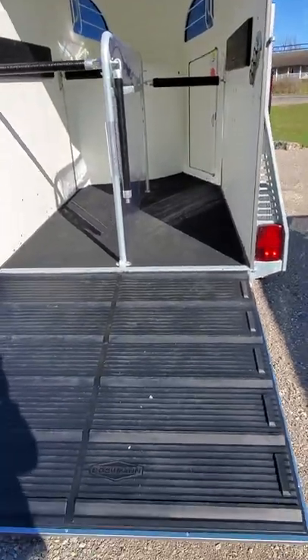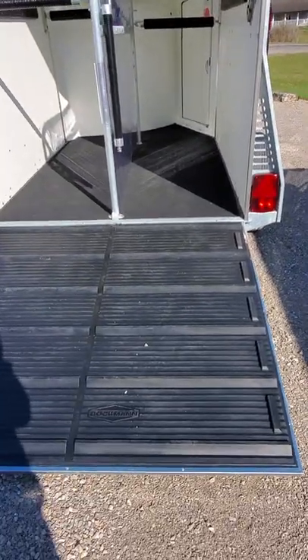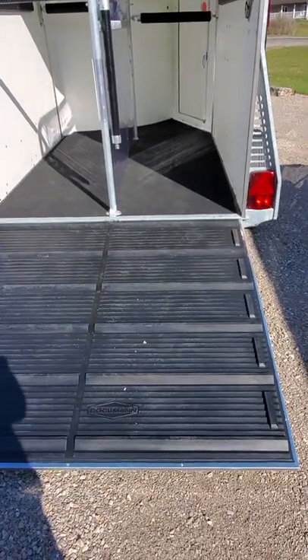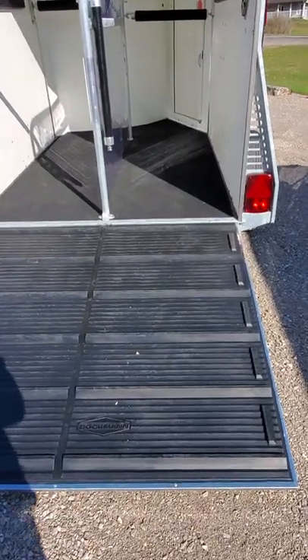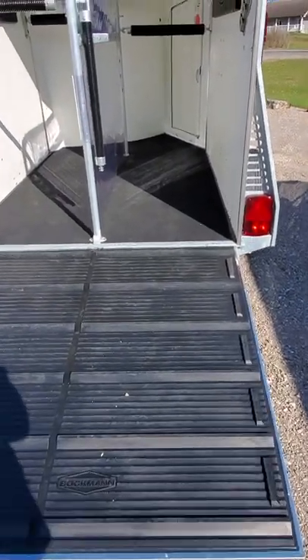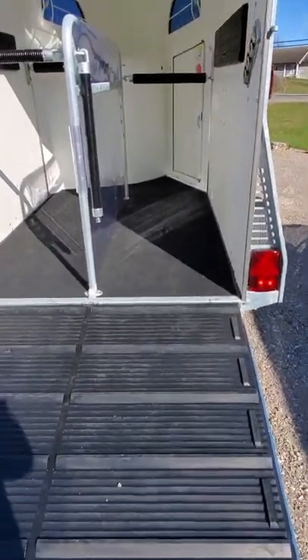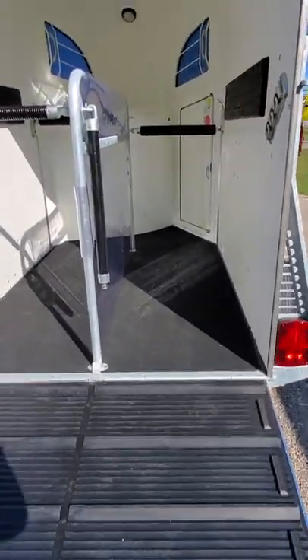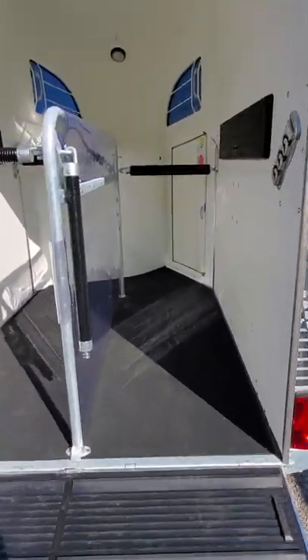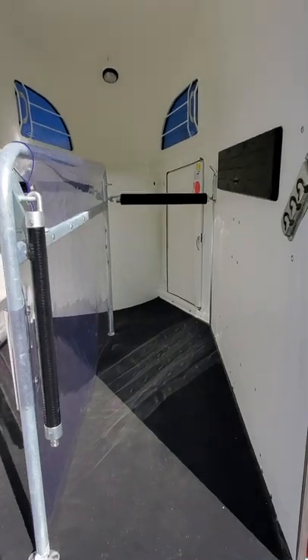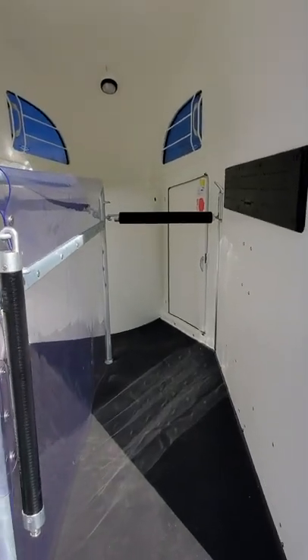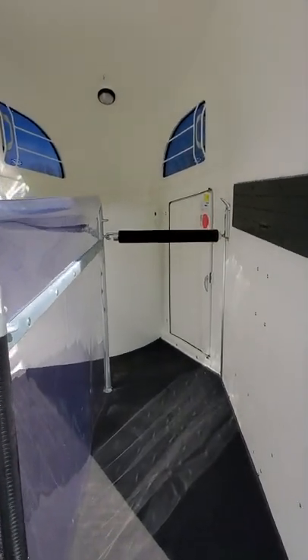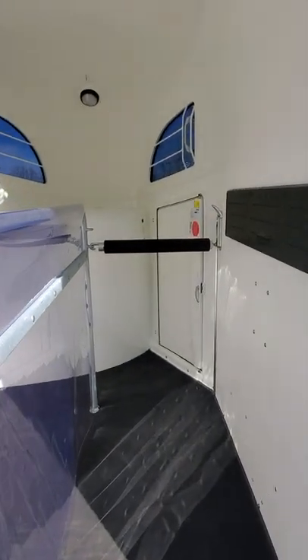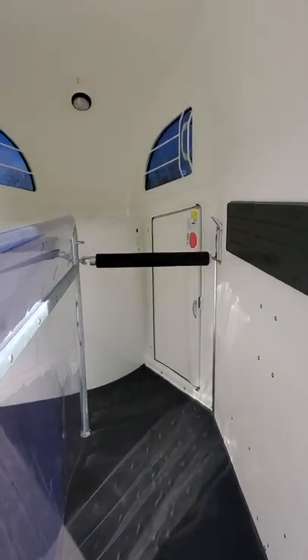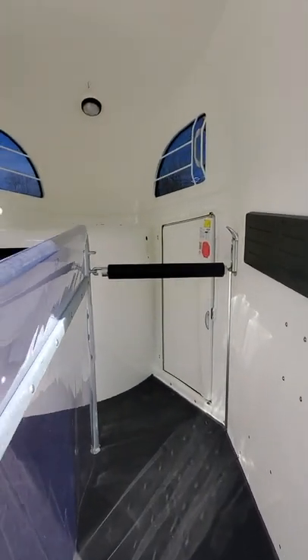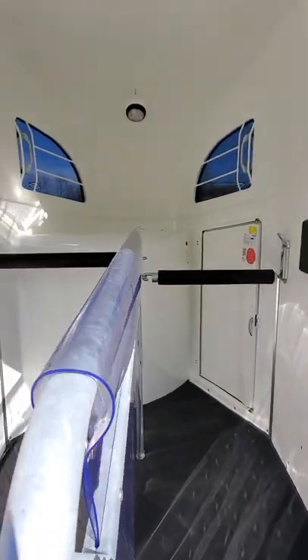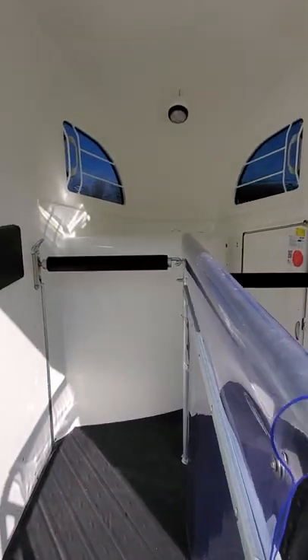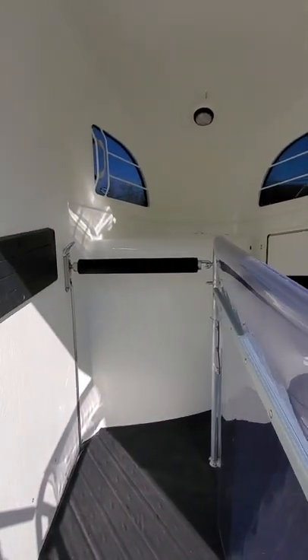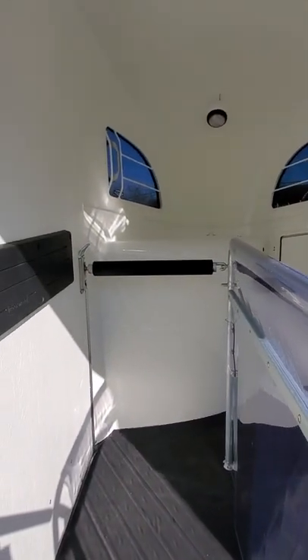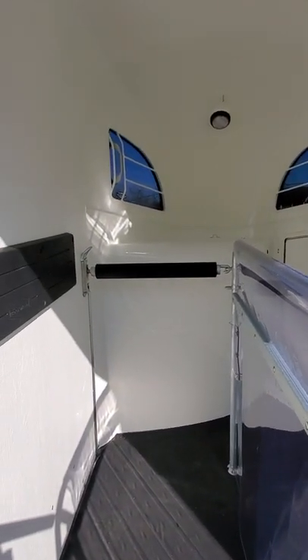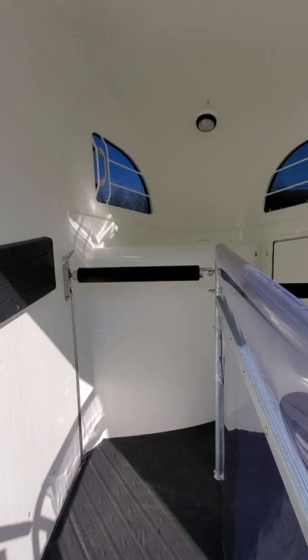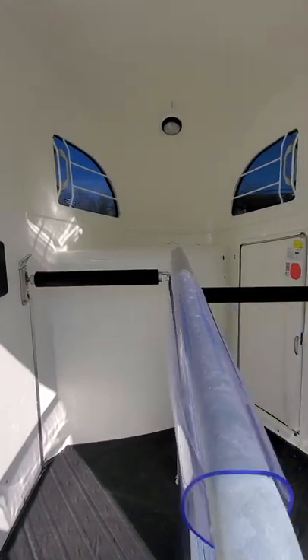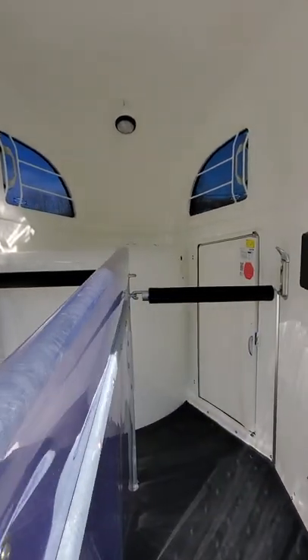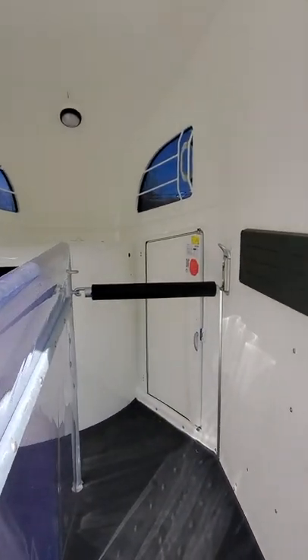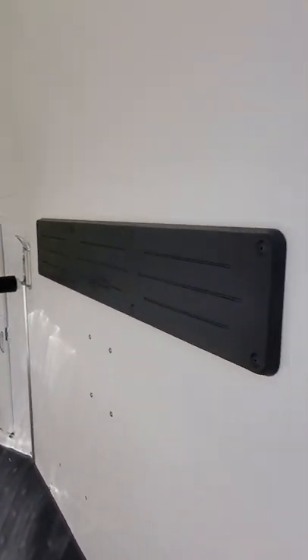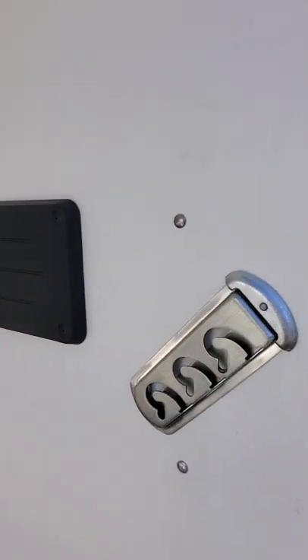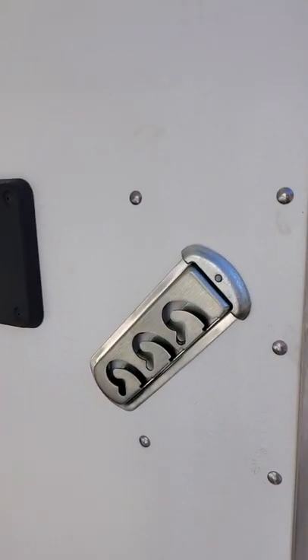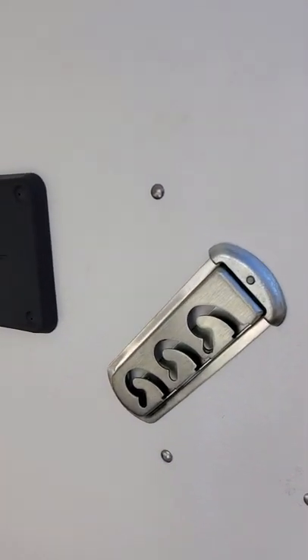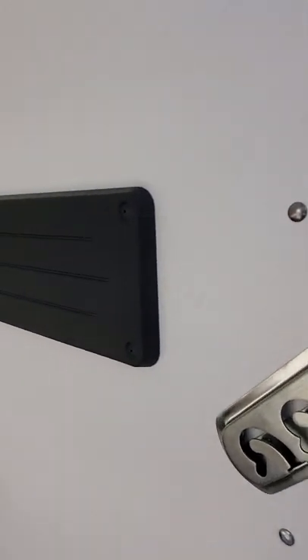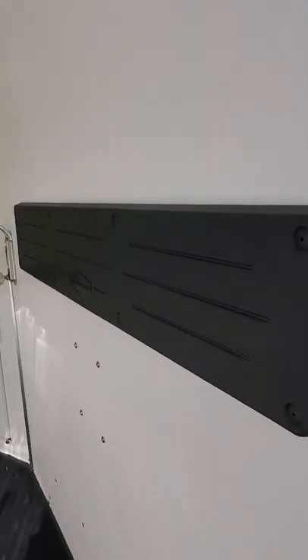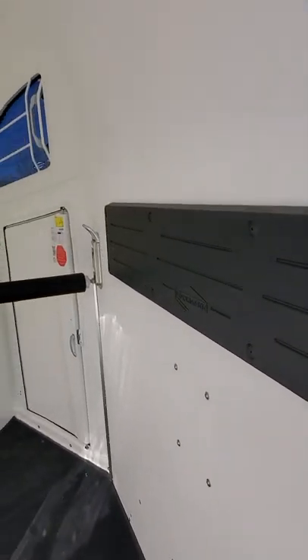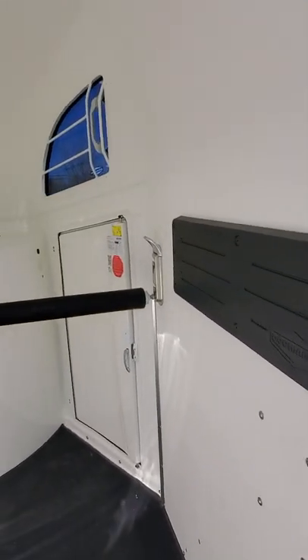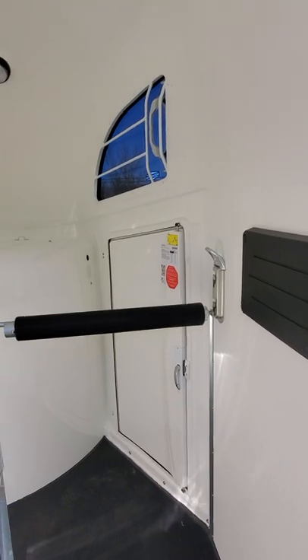We have a five foot treaded ramp for entry into two 31 inch wide stalls, with a seven foot six interior. This straight load offers both an upper and a lower chest bar setting and three positions at the rear to modulate the length of the stall.